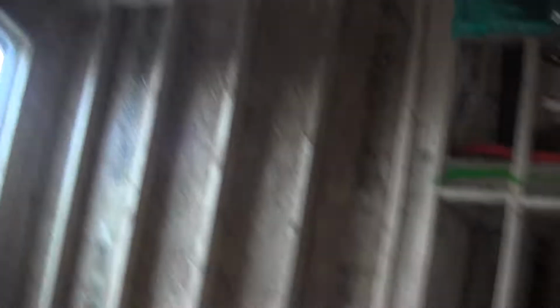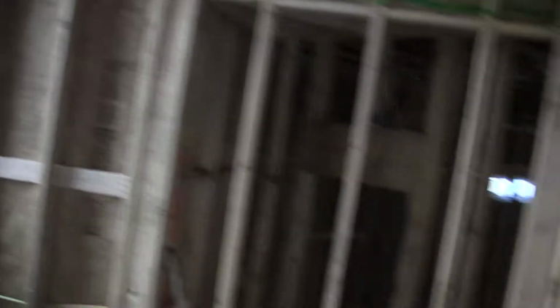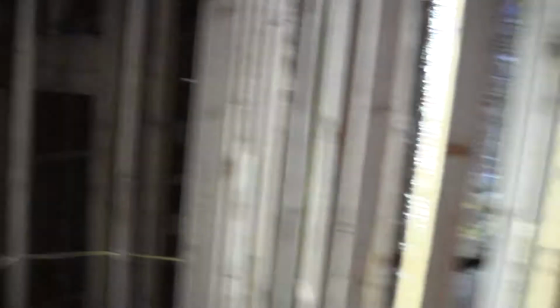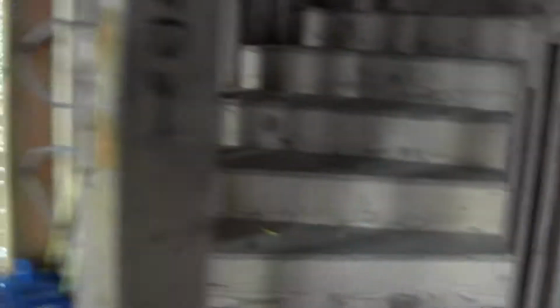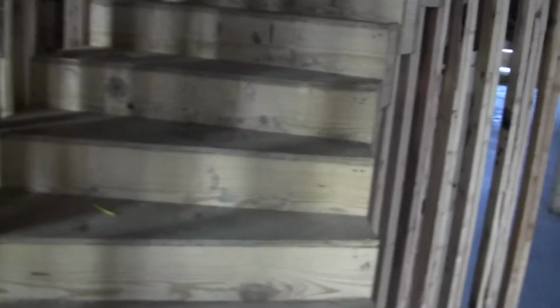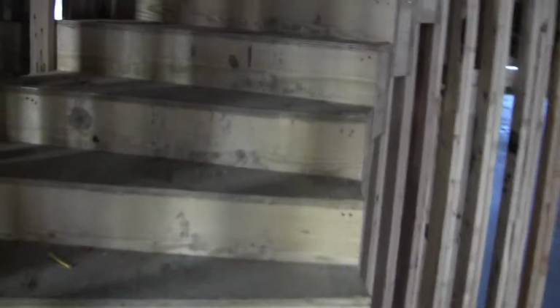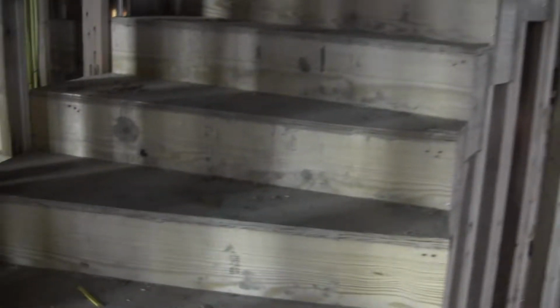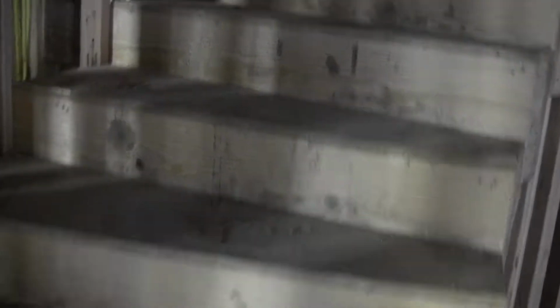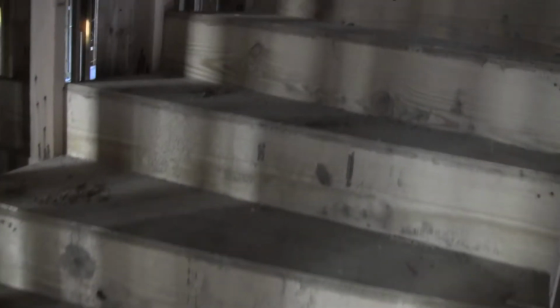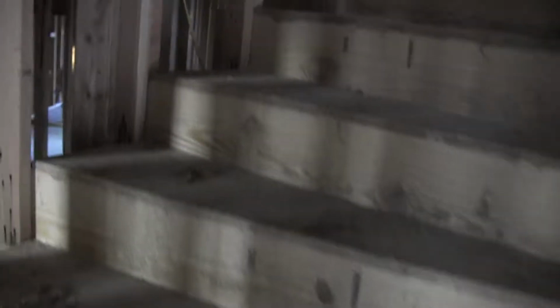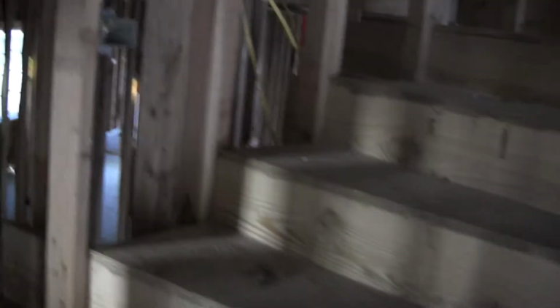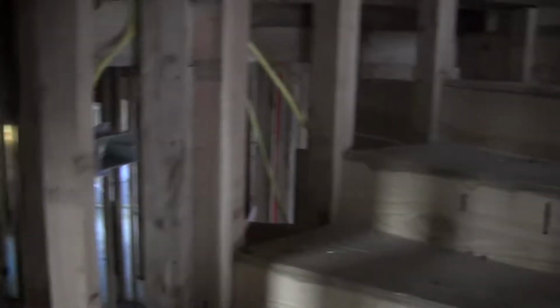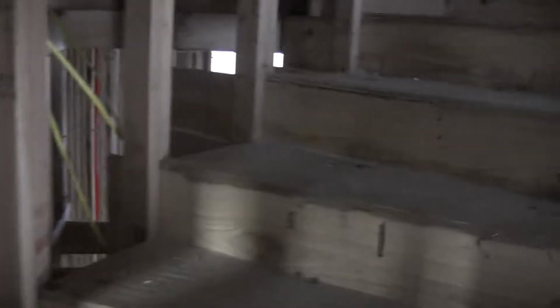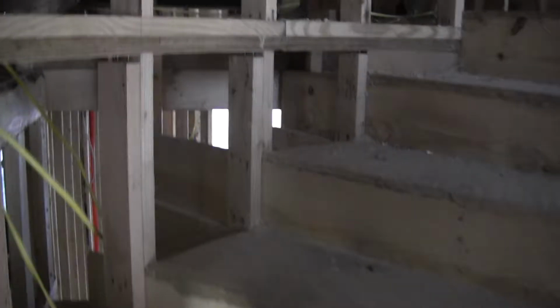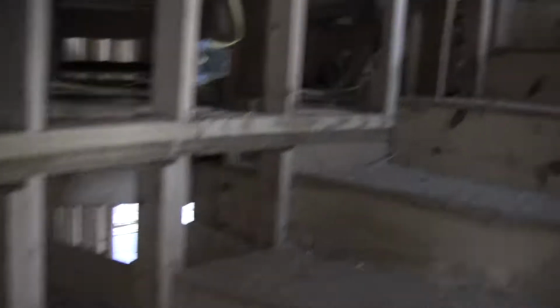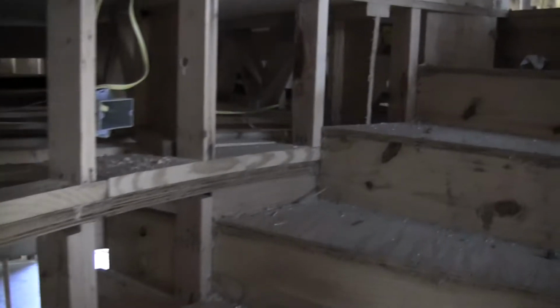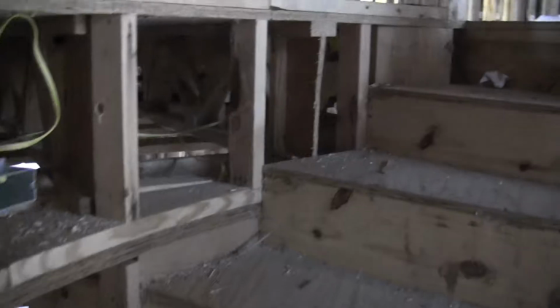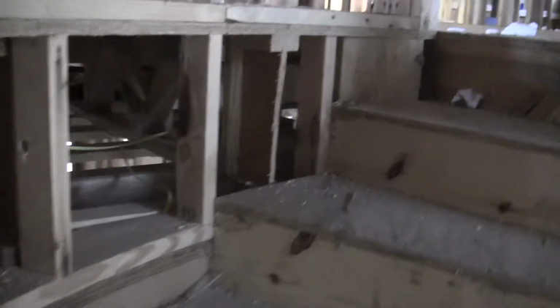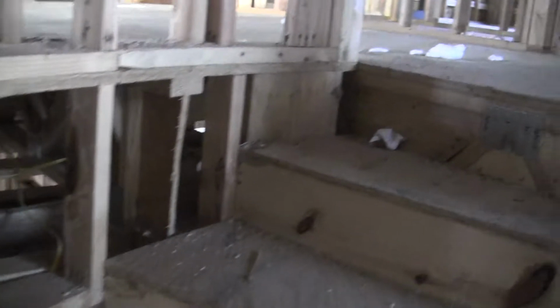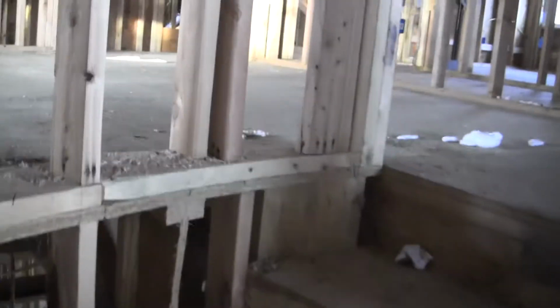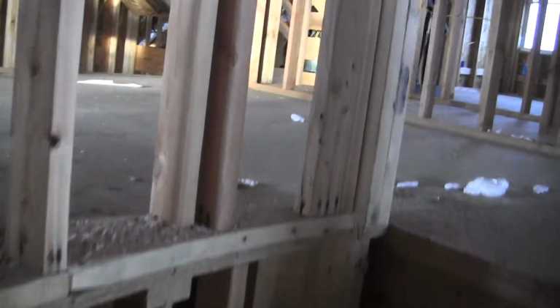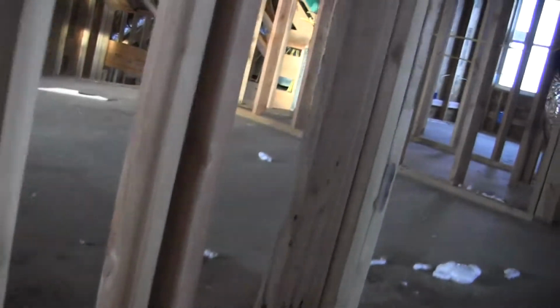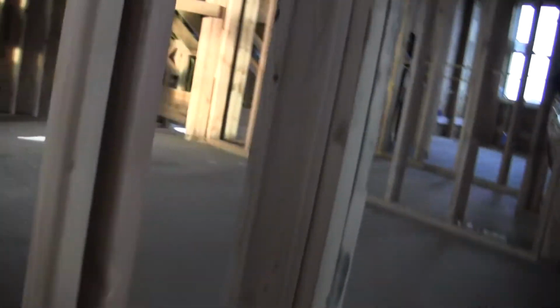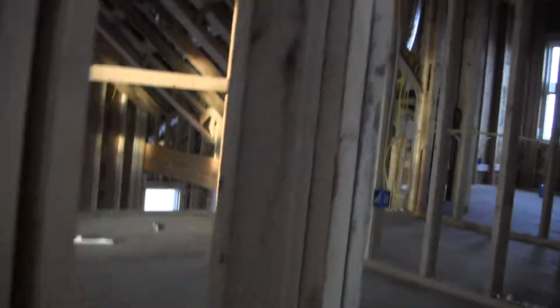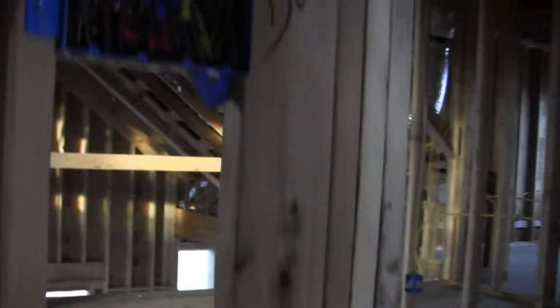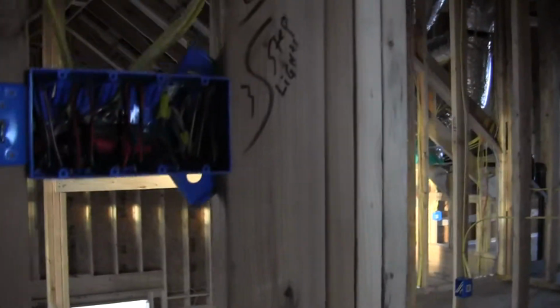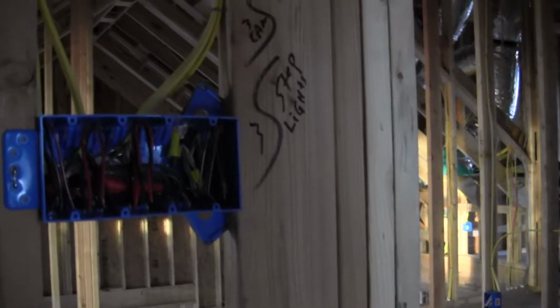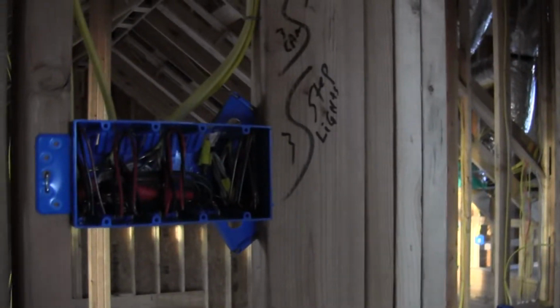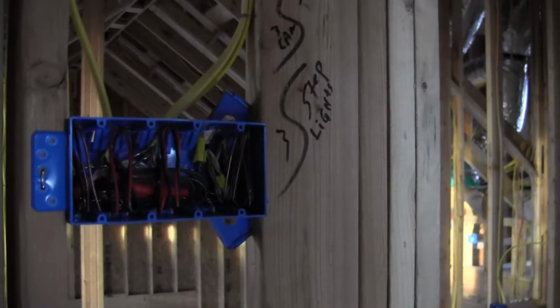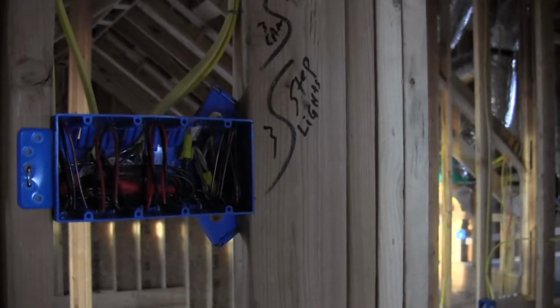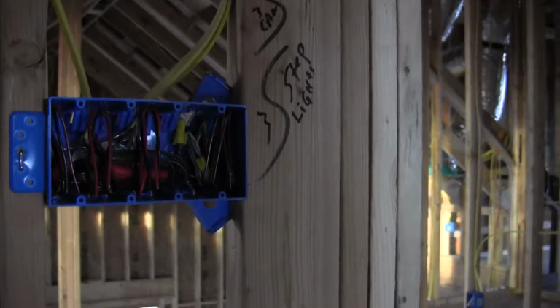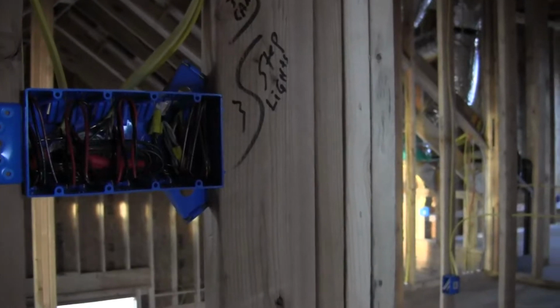Moving out of the study and heading back up the stairs — I already documented the step lights. When I get to the top of the stairs there's a four-gang outlet at the top.